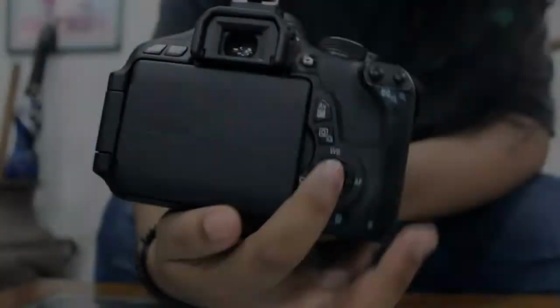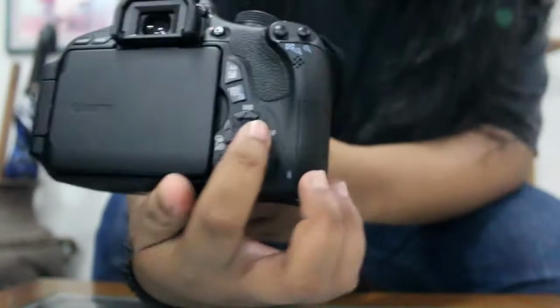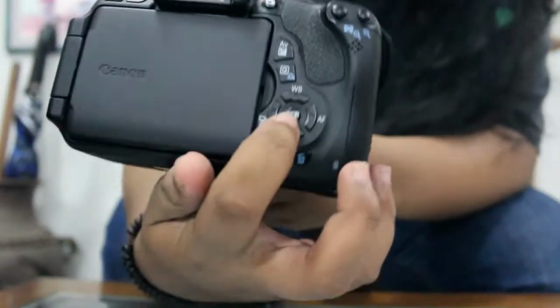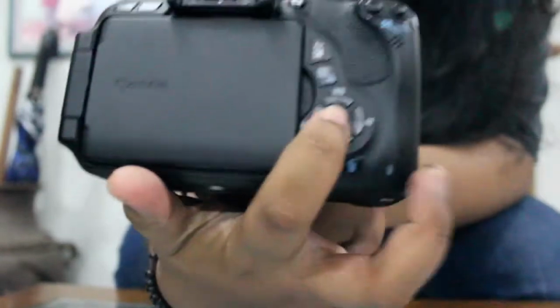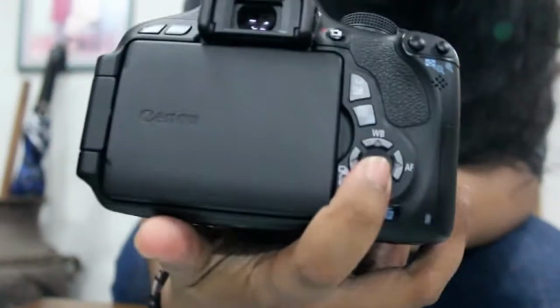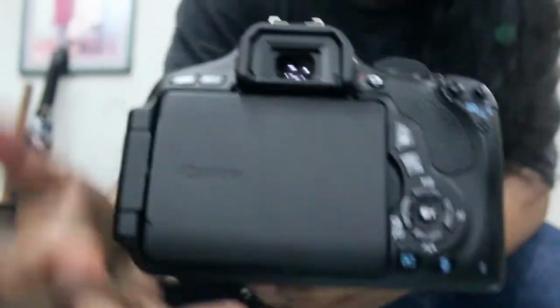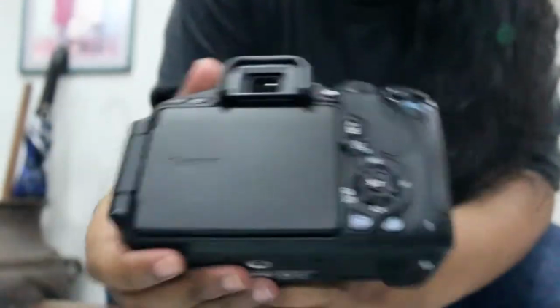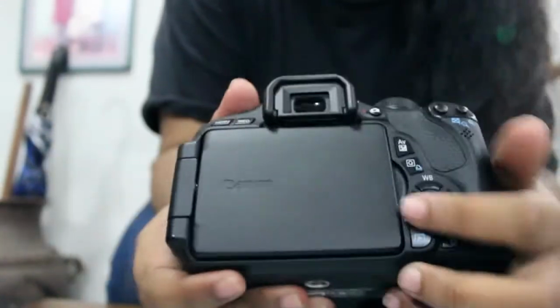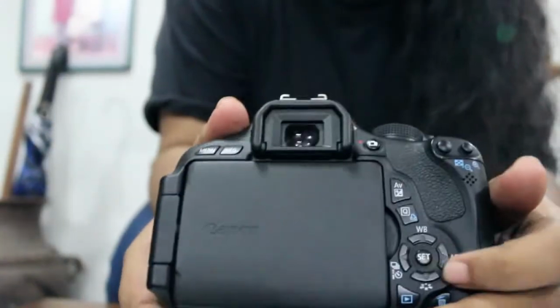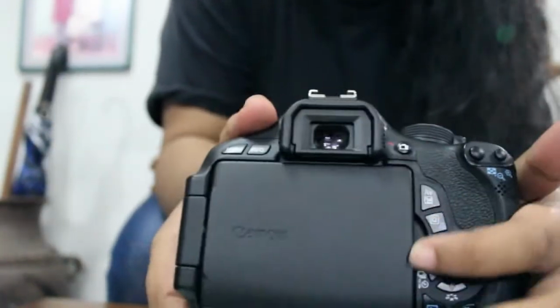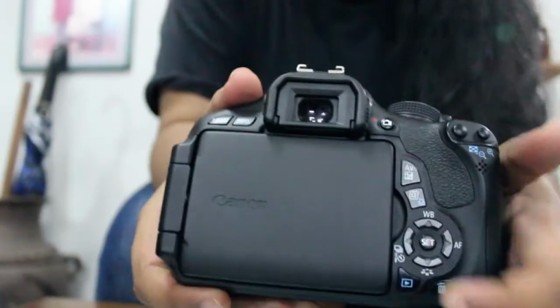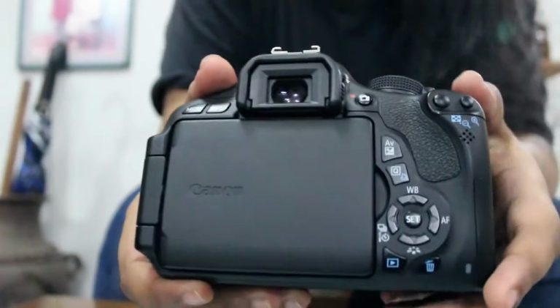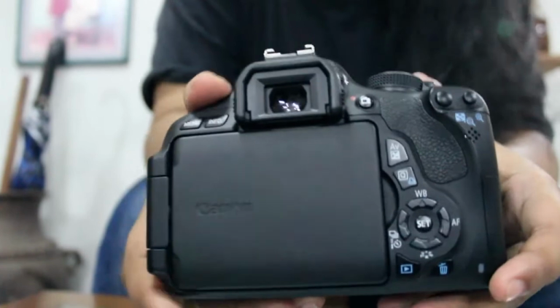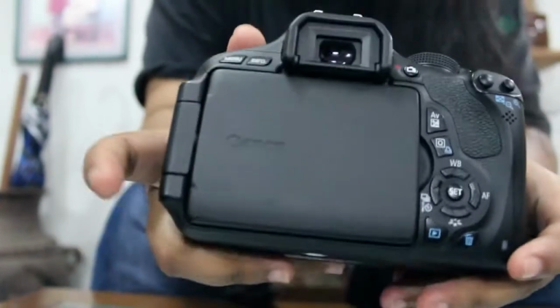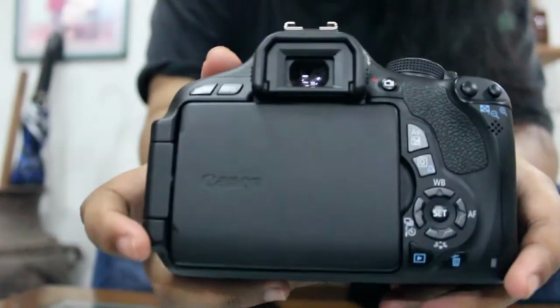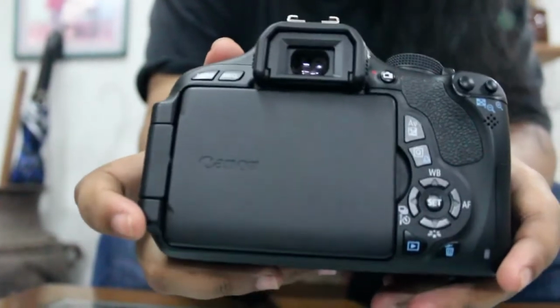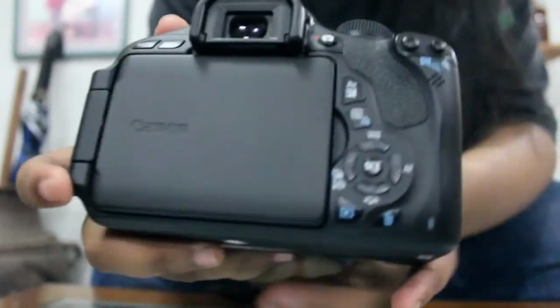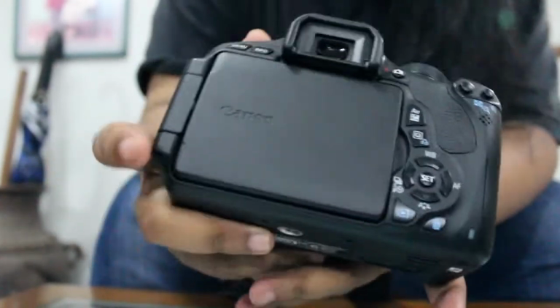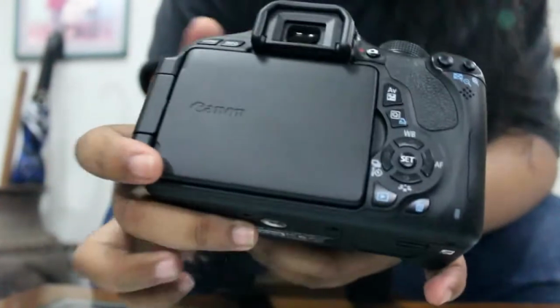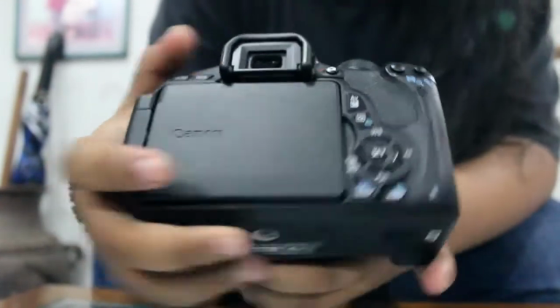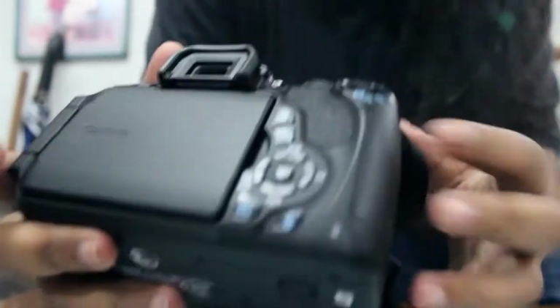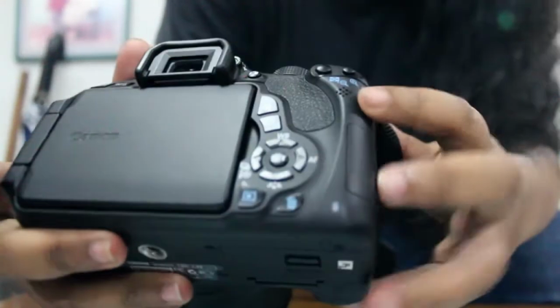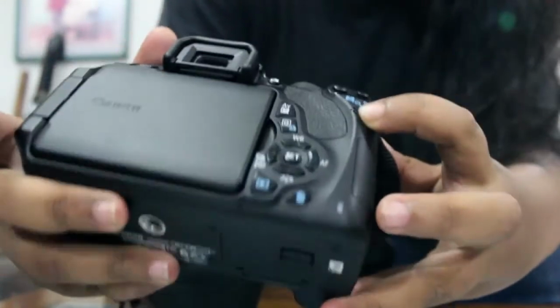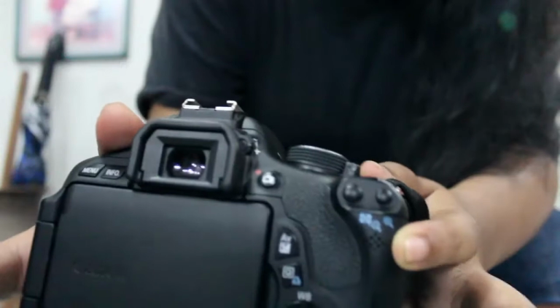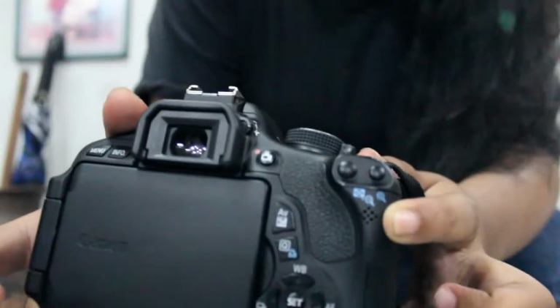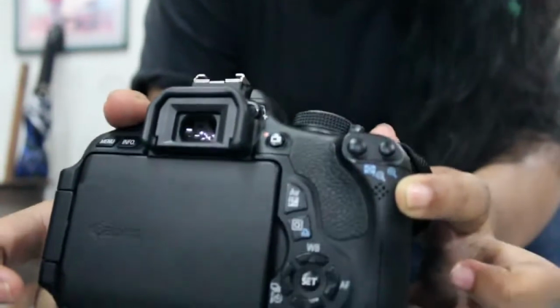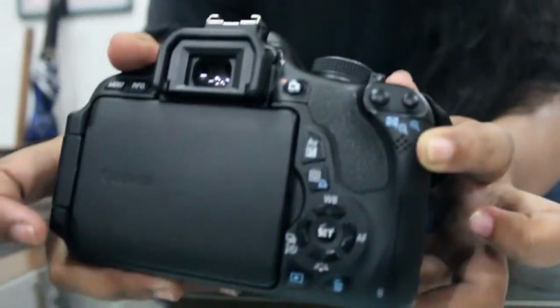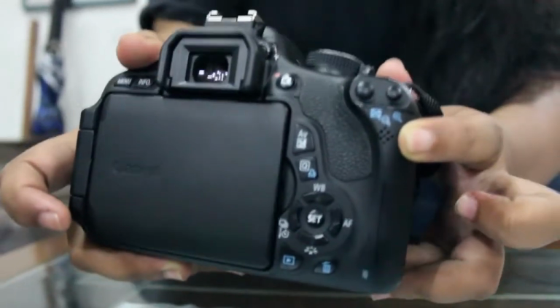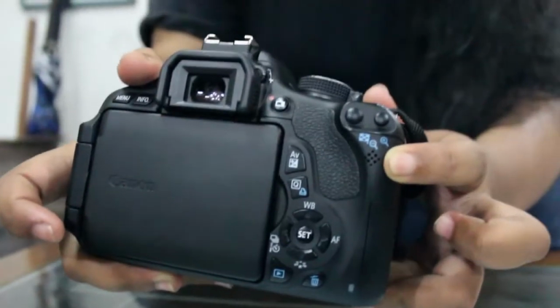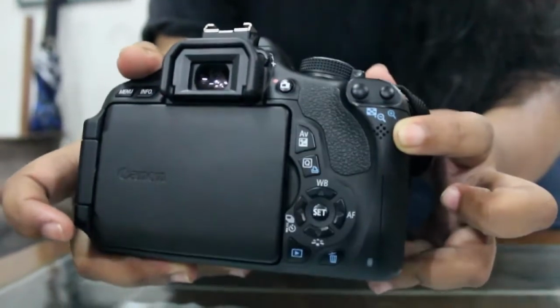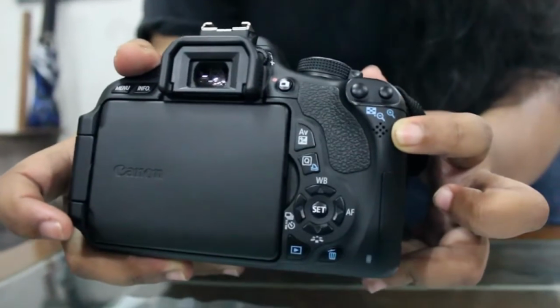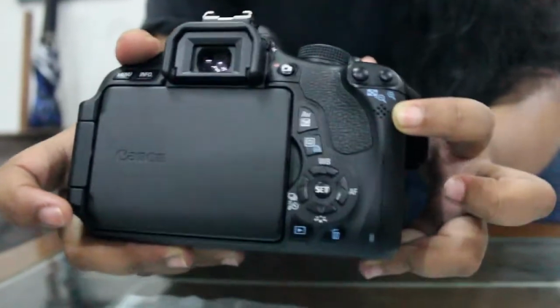Okay, and this is the OK button. And this is the multi-selector — the button for controlling the camera settings and viewing the photos that we shoot.